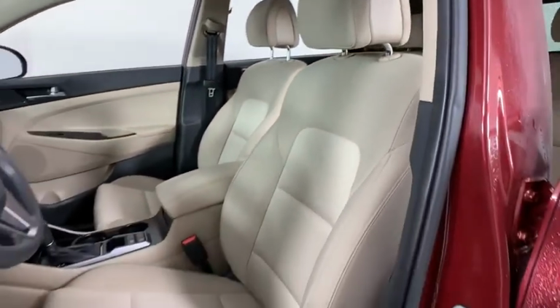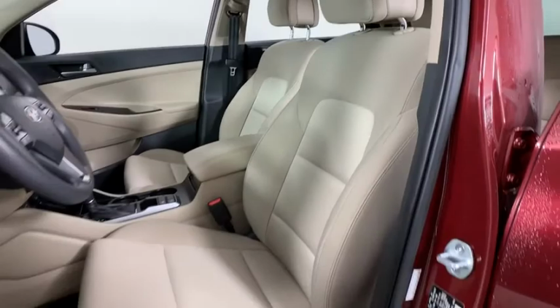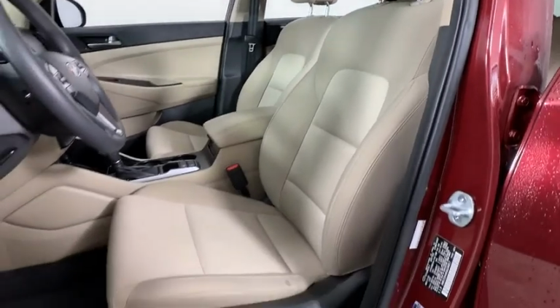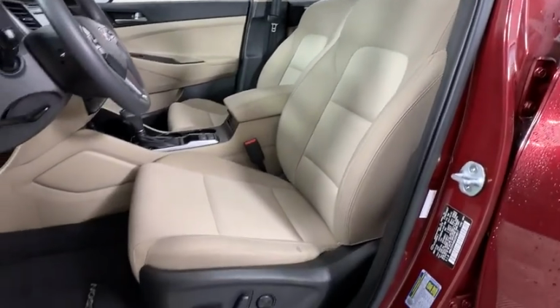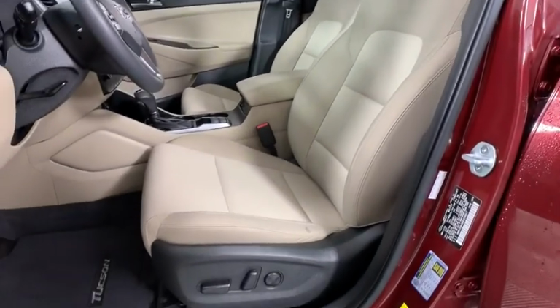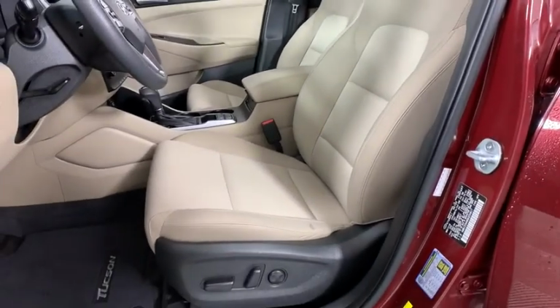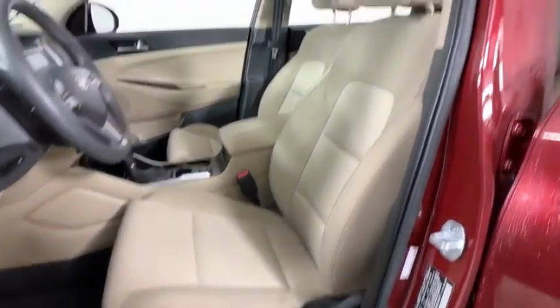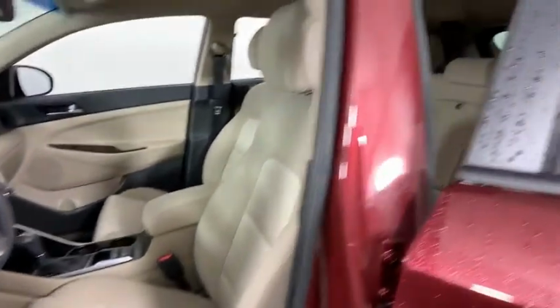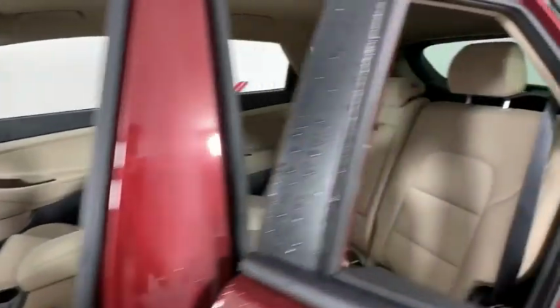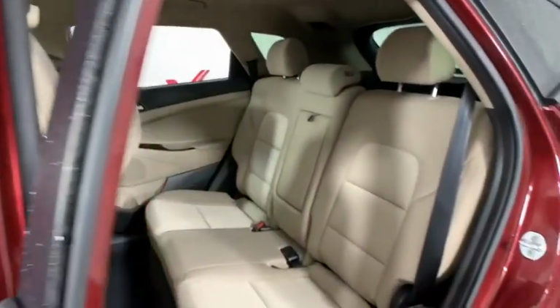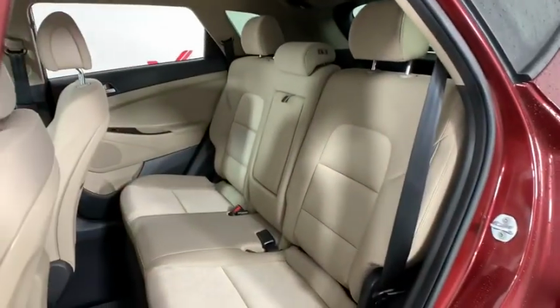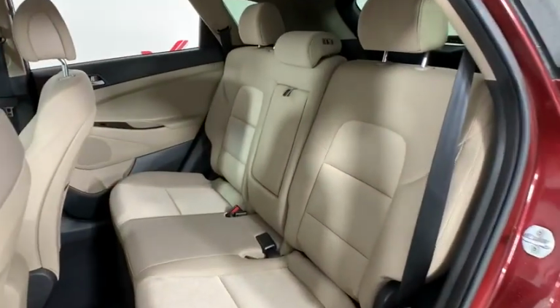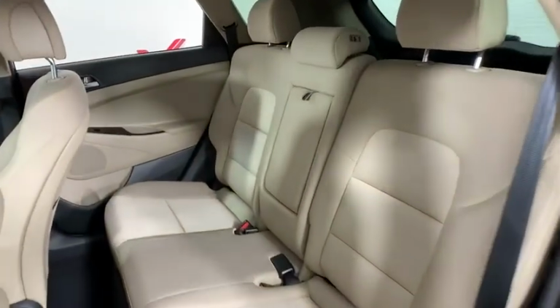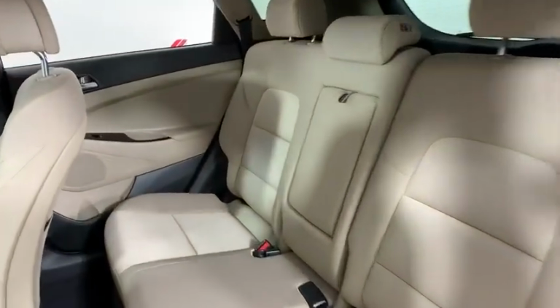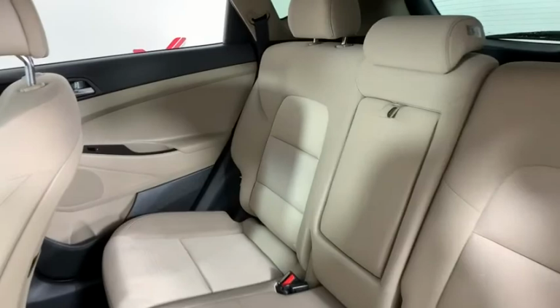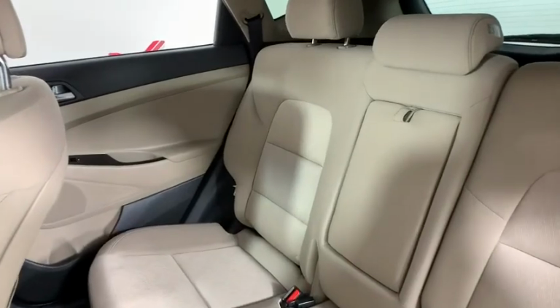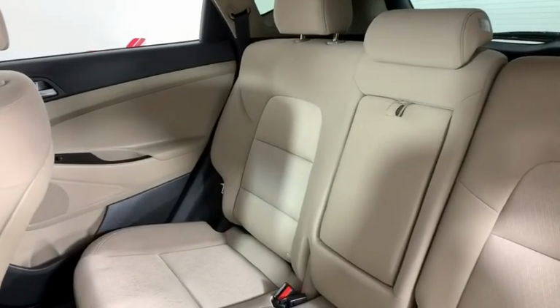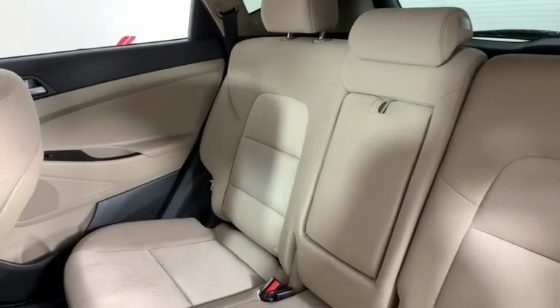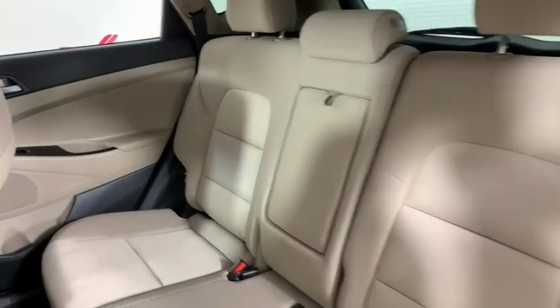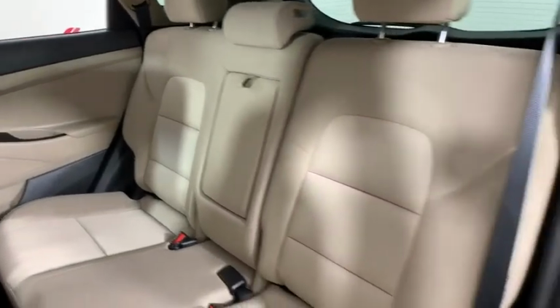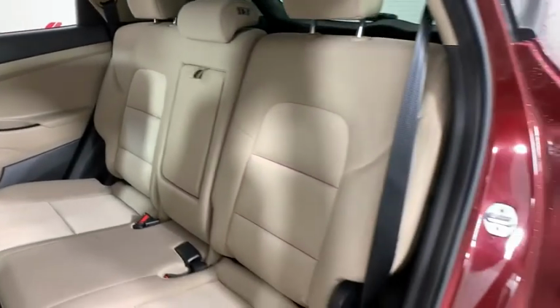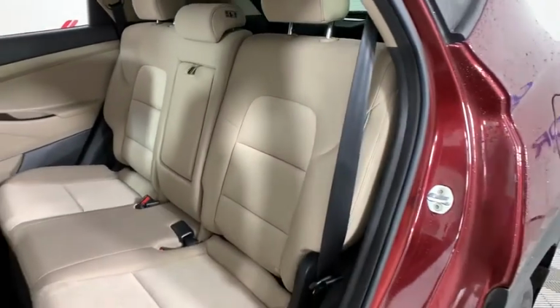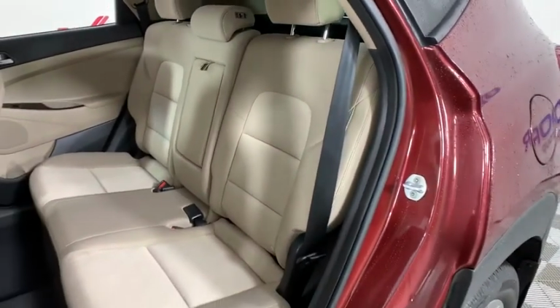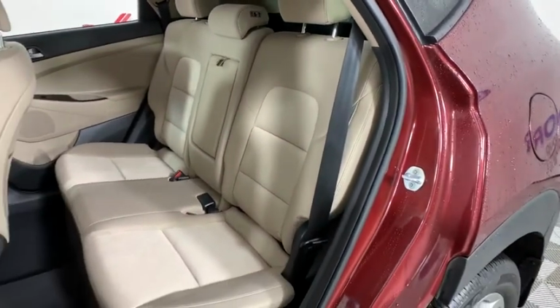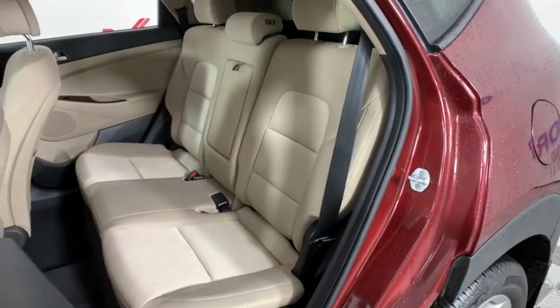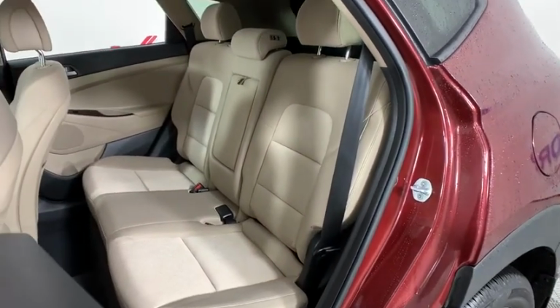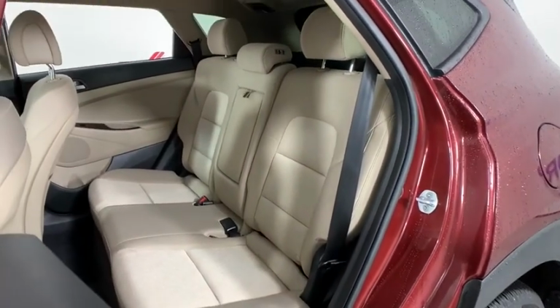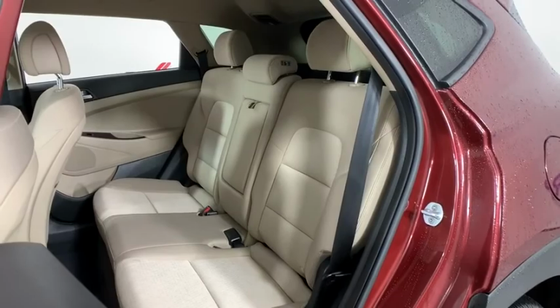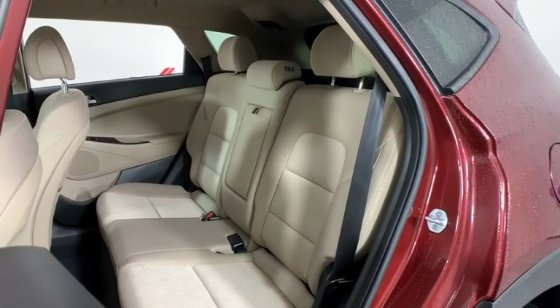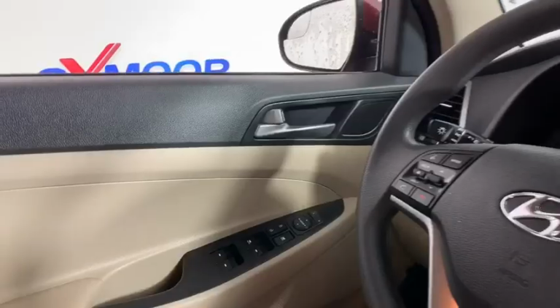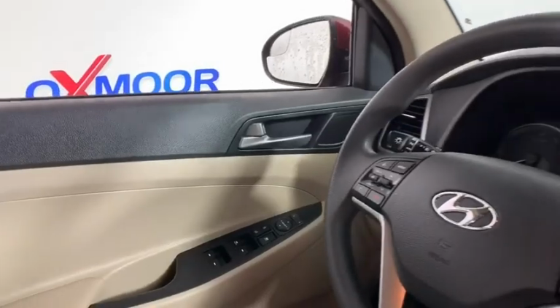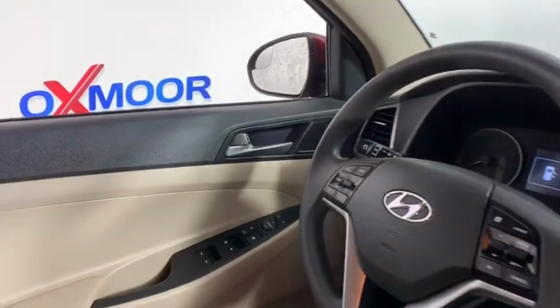One owner, power steering, four-wheel disc brakes, rear window defroster, fog lamps, trip computer, security system, power windows, electronic stability control, CD player, brake assist, panic alarm.